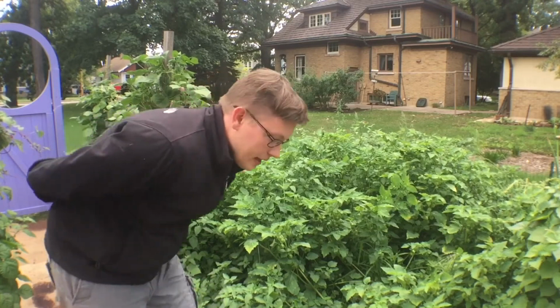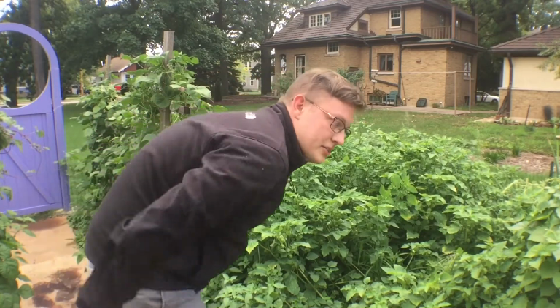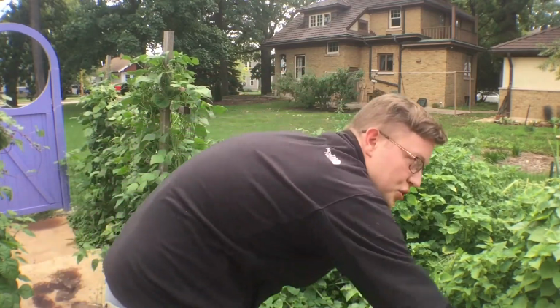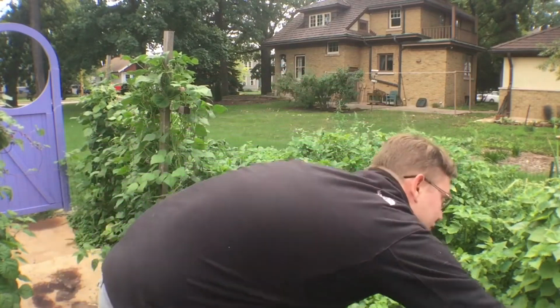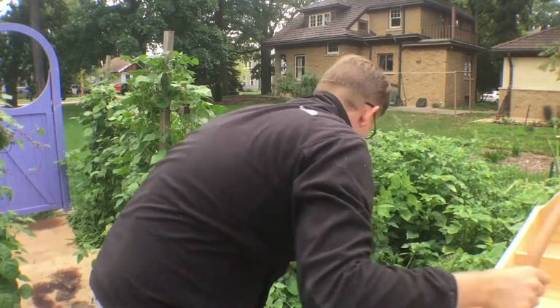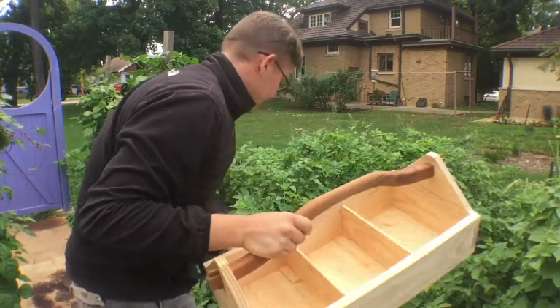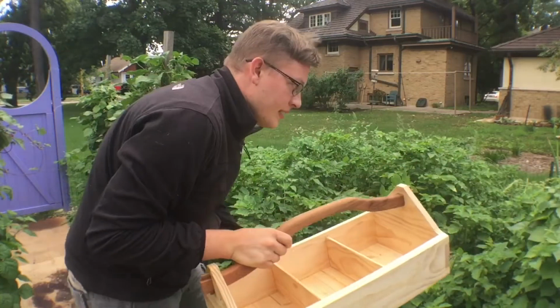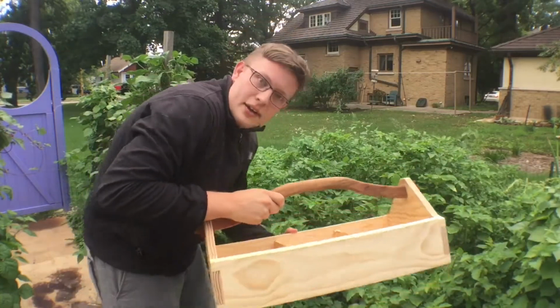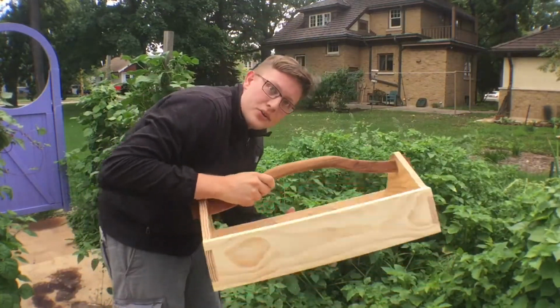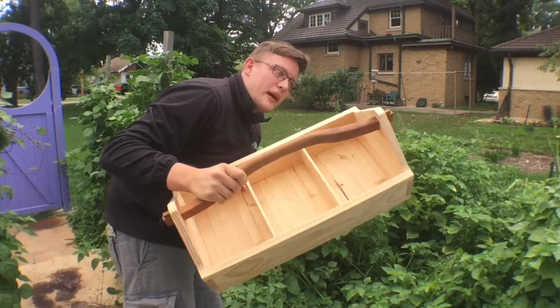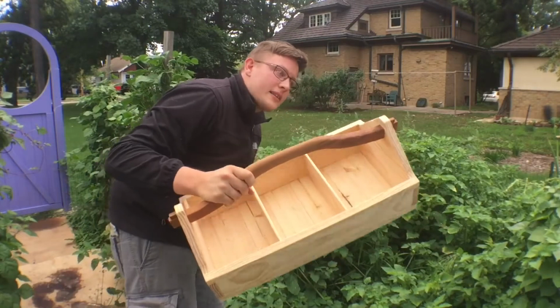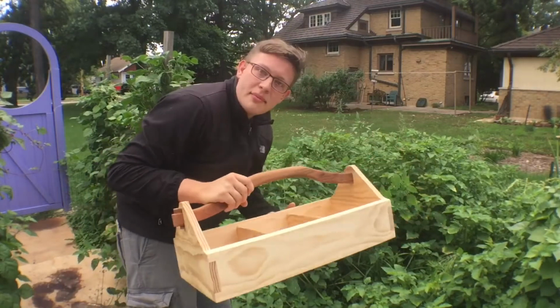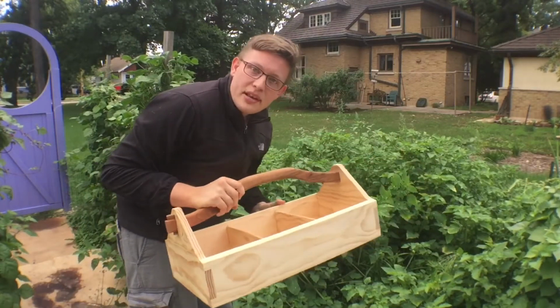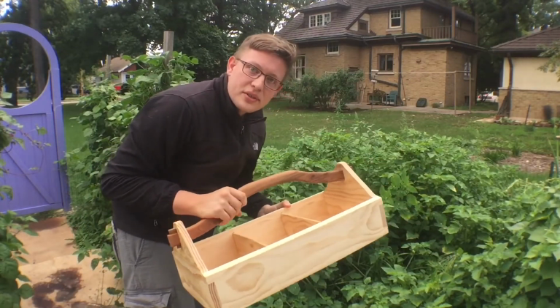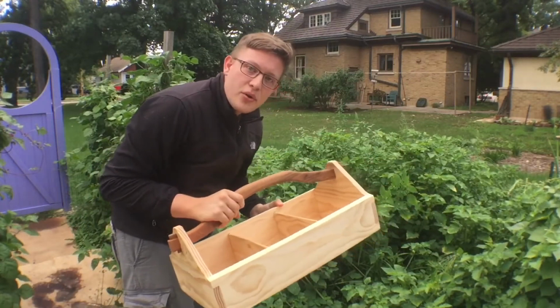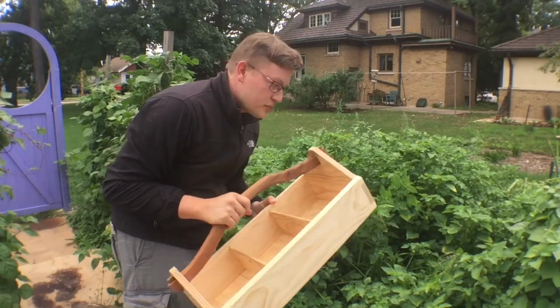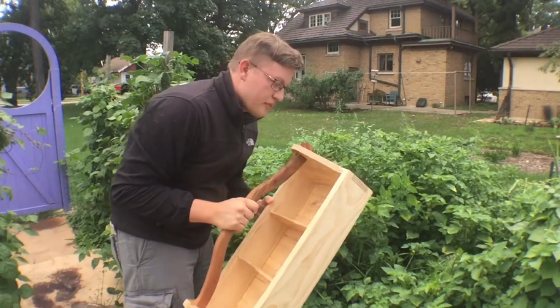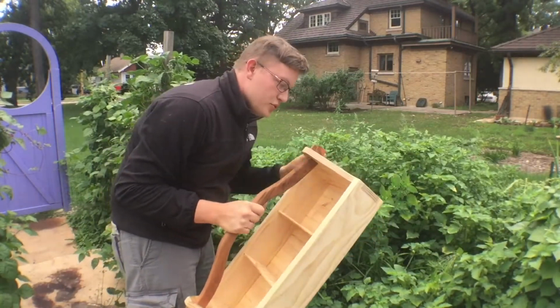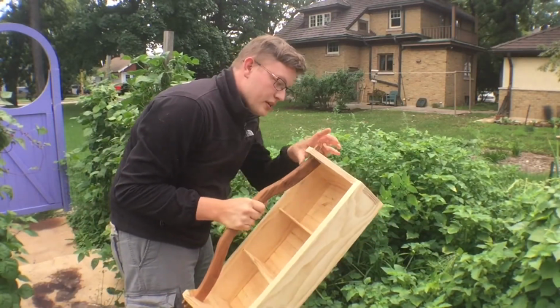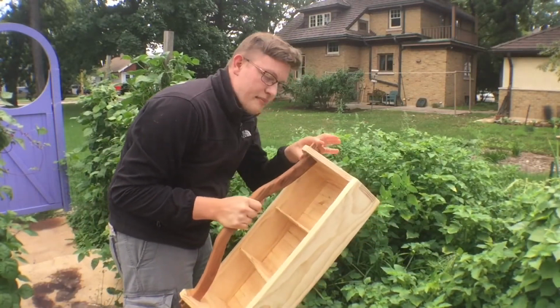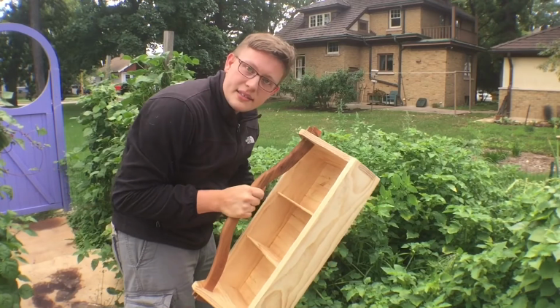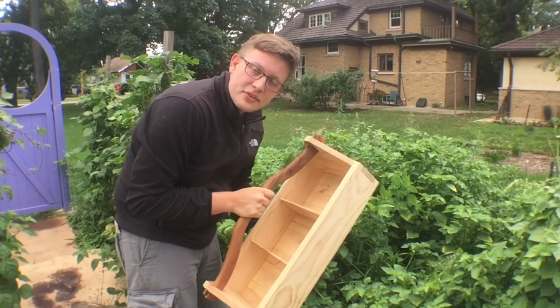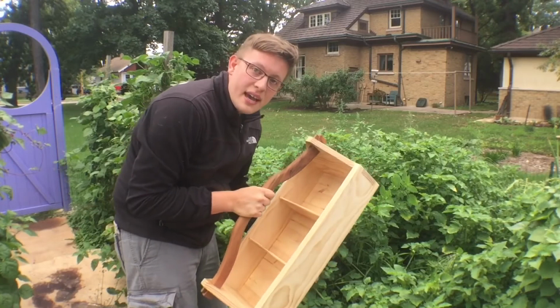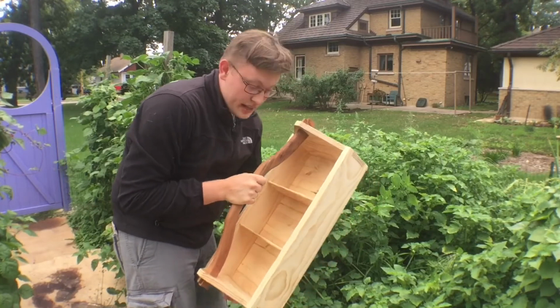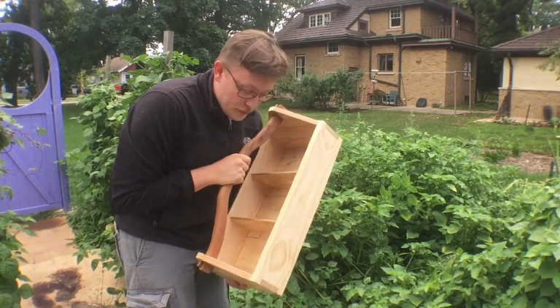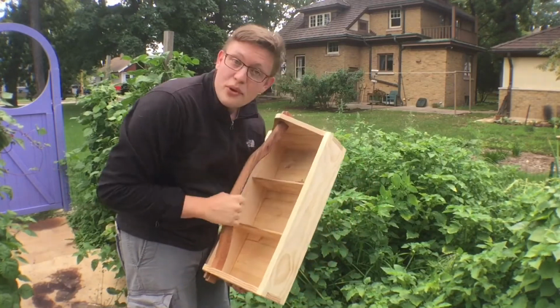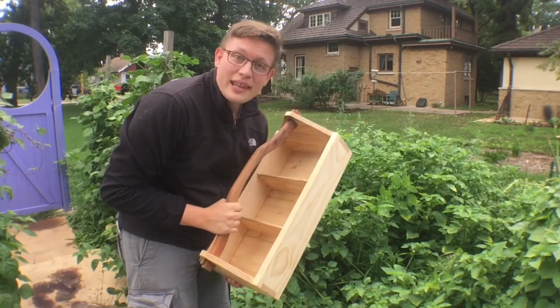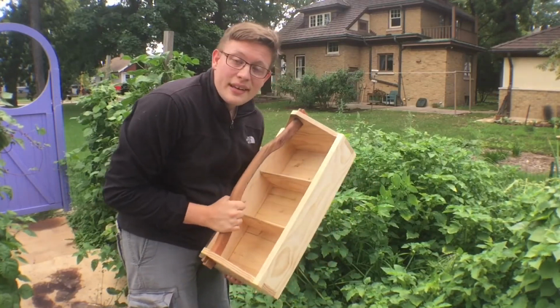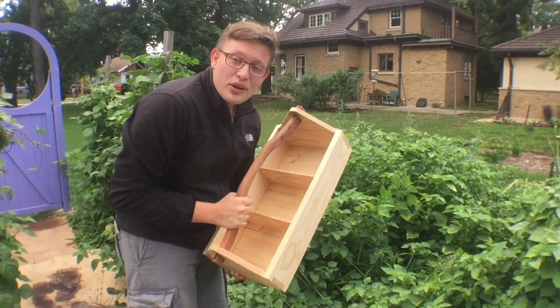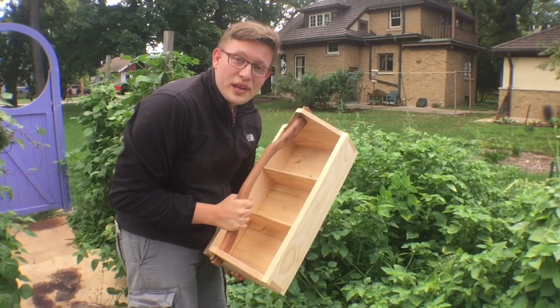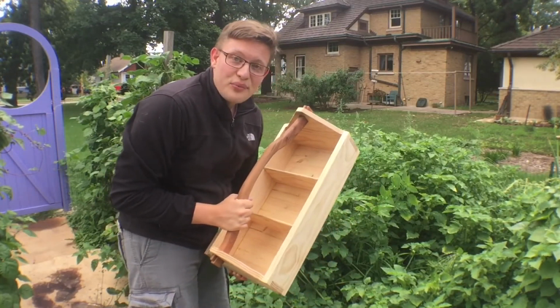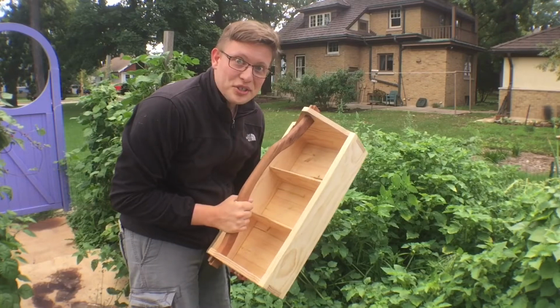I want to show off this gardener's toolbox. My buddy Chris, the B&O Craftsman from that YouTube channel, he ended up making this as a gift to me. And it's beautiful and wonderful and I love it! So we're going to fill it up with some vegetables.